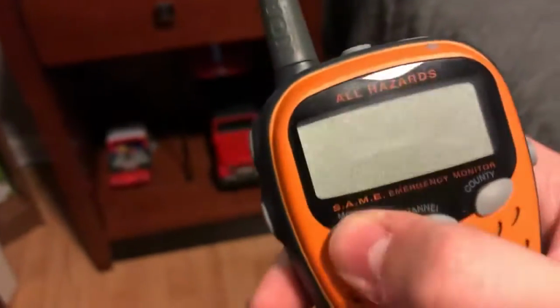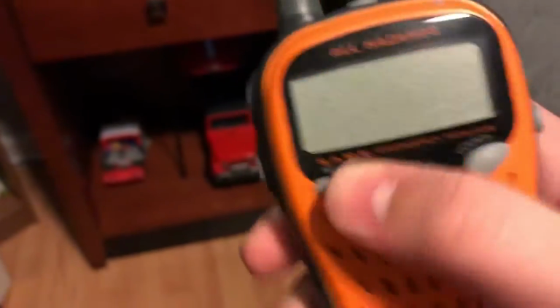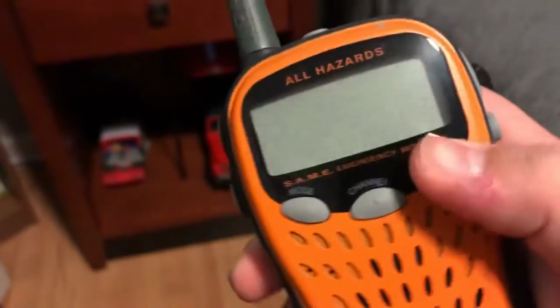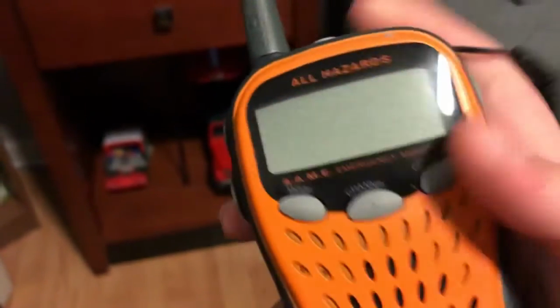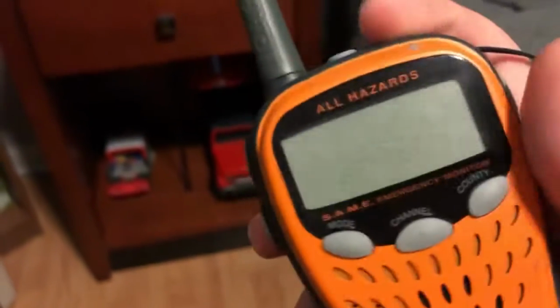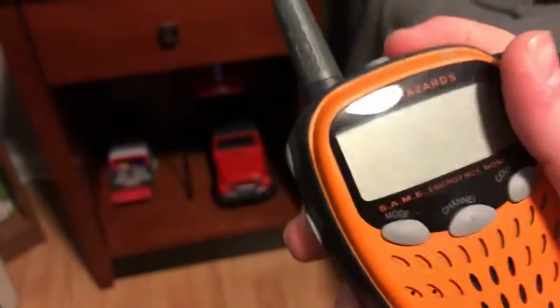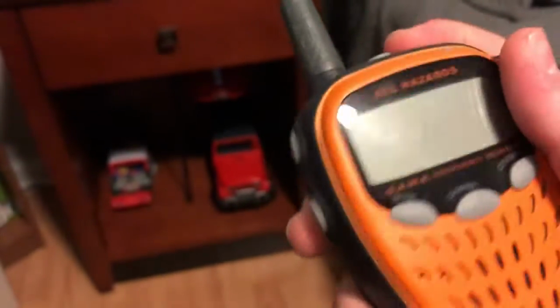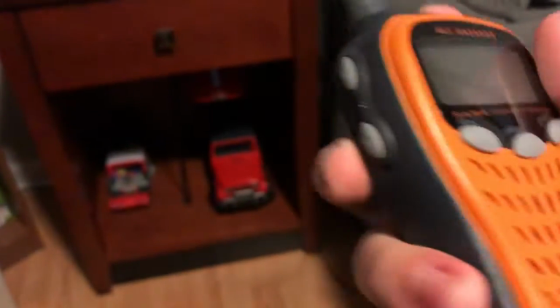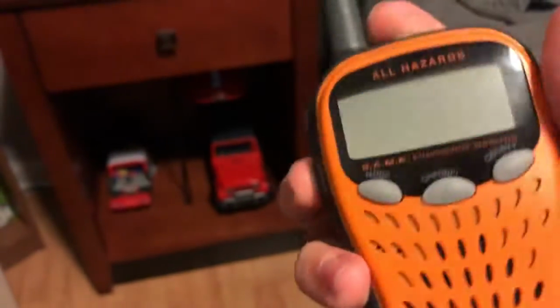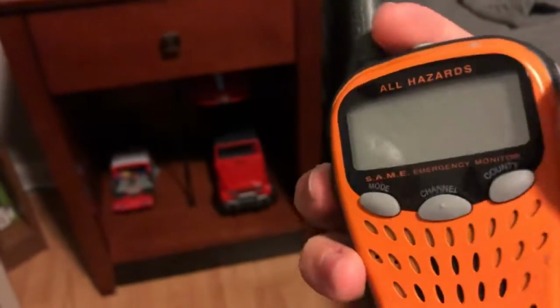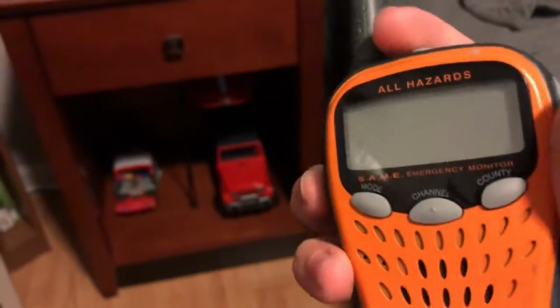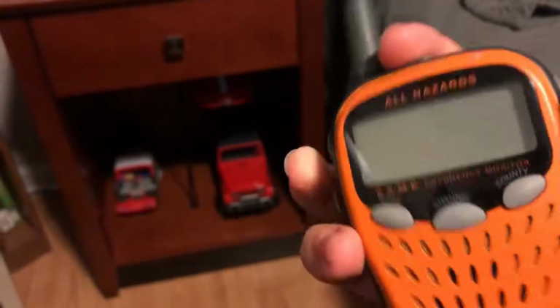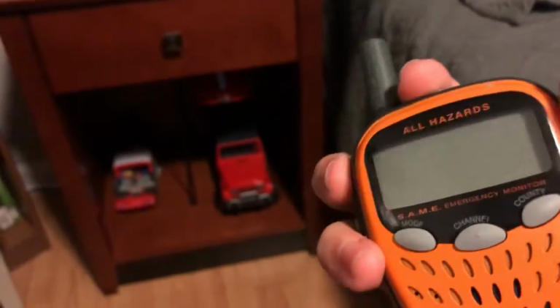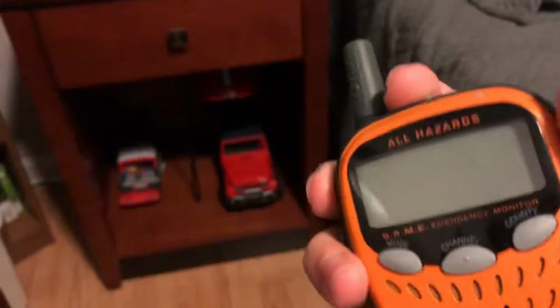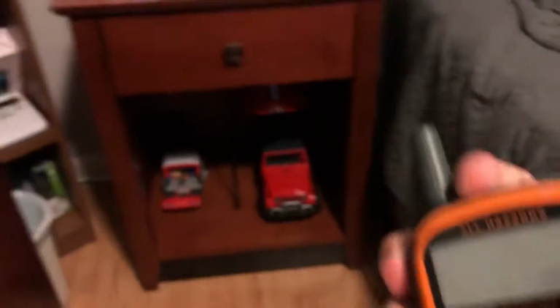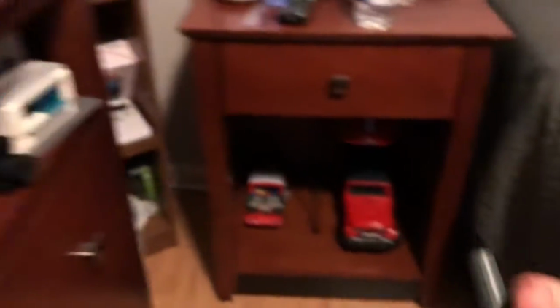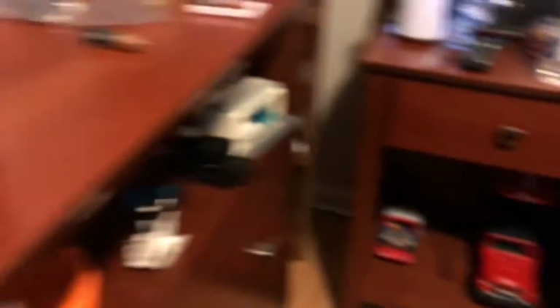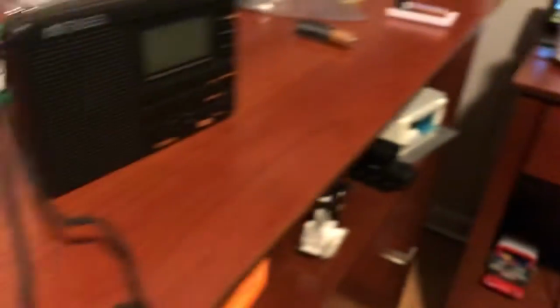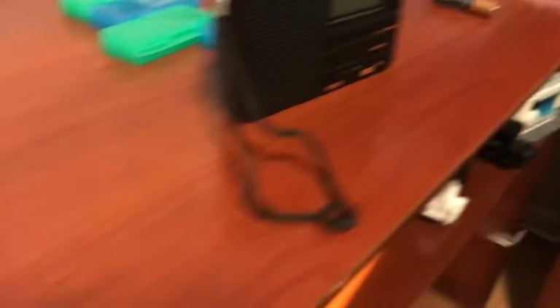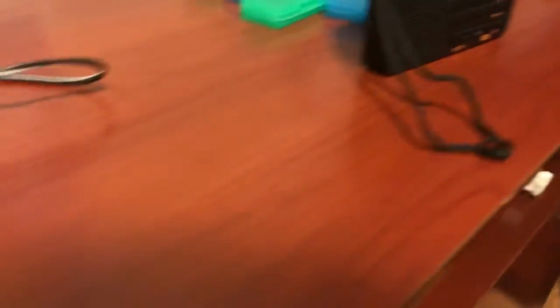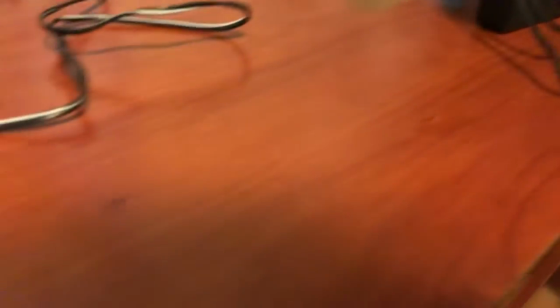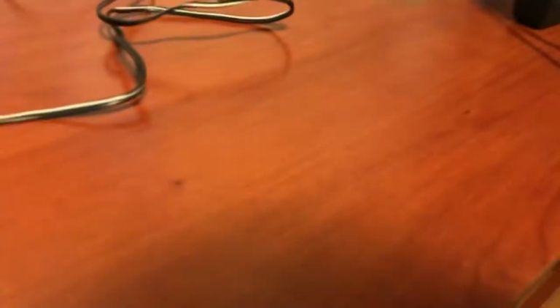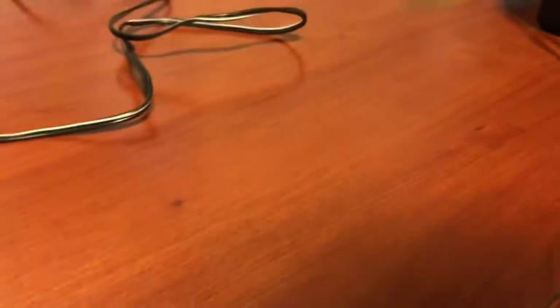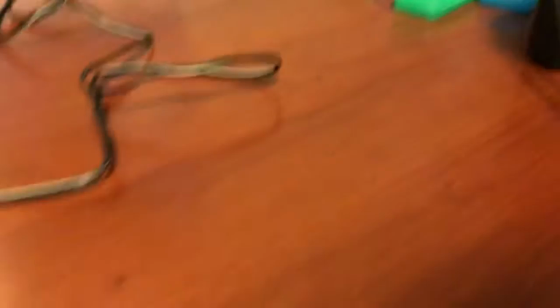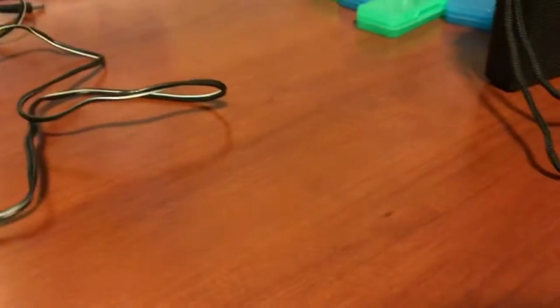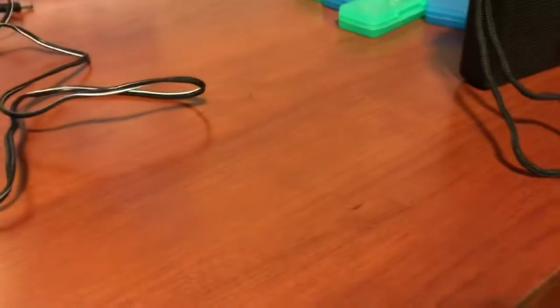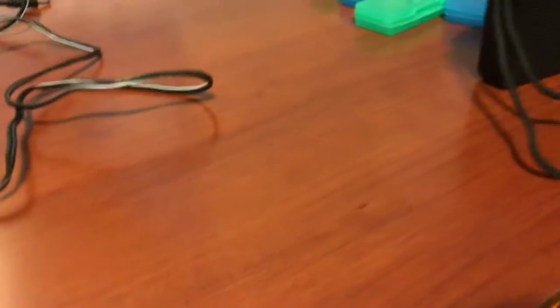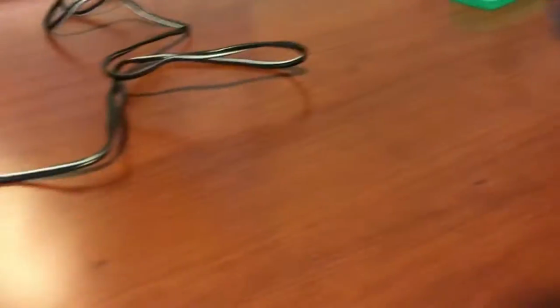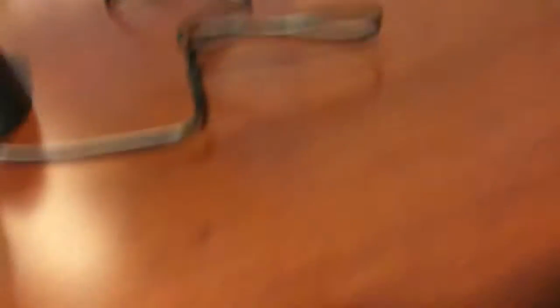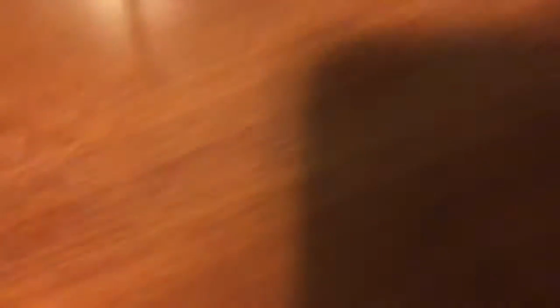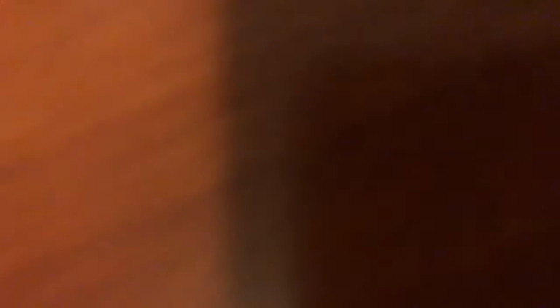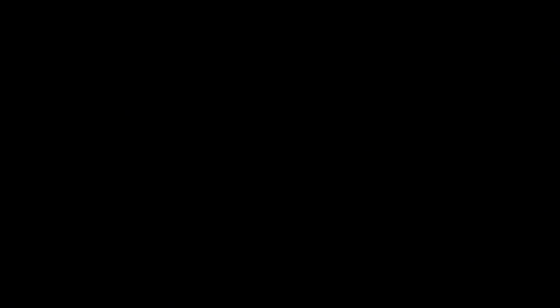Doesn't turn on. Should be no signs of life at all — that is until you plug it in. So let me plug it in.